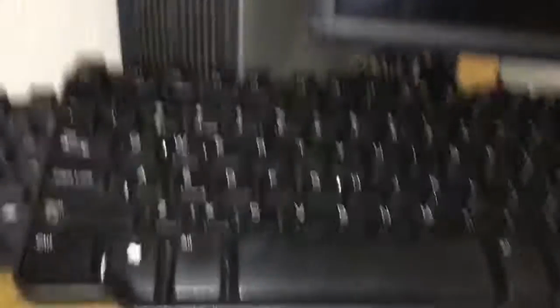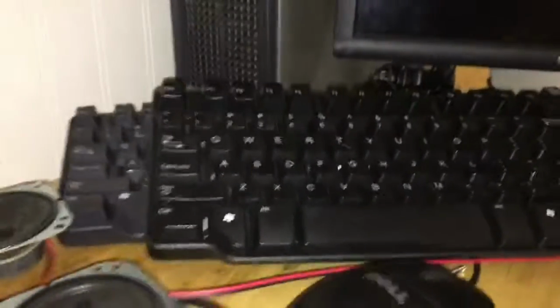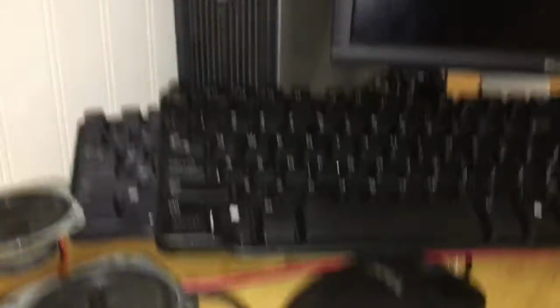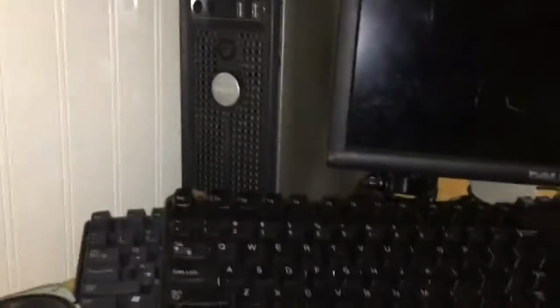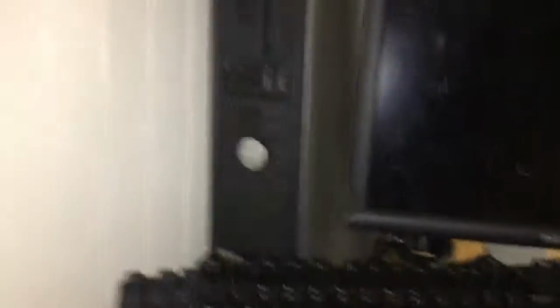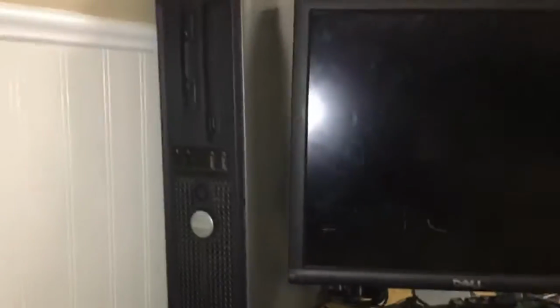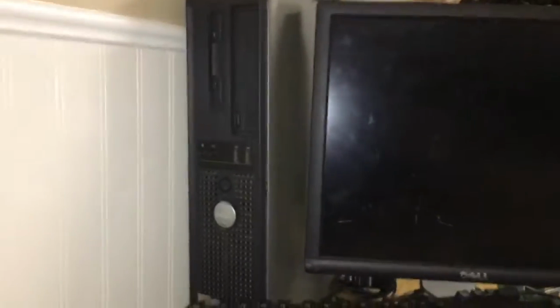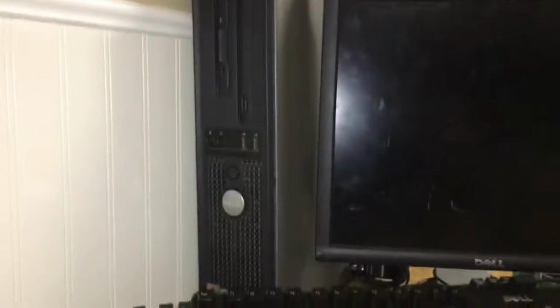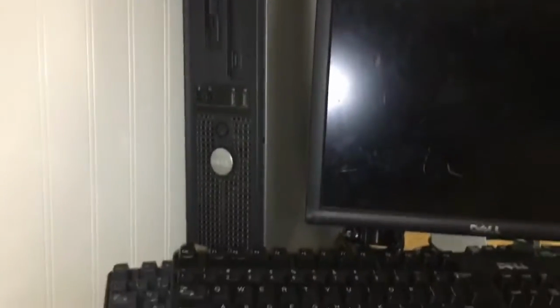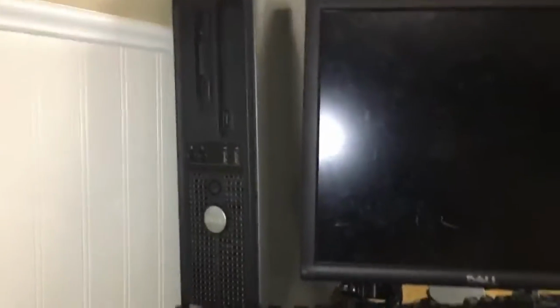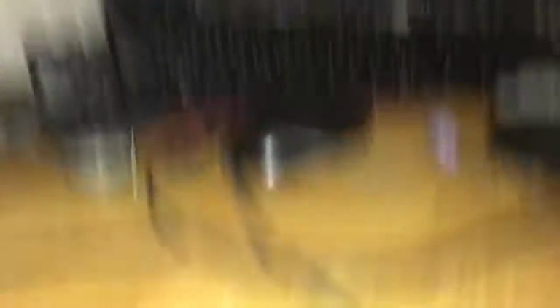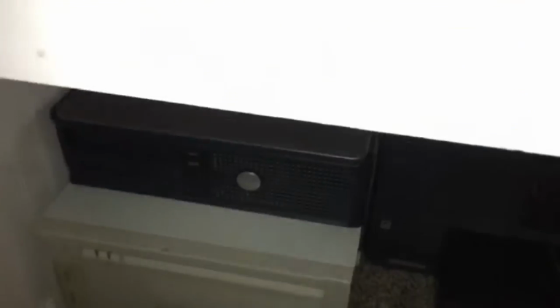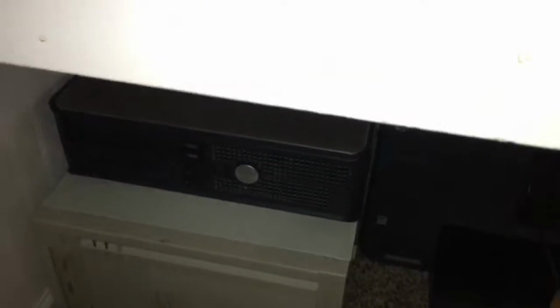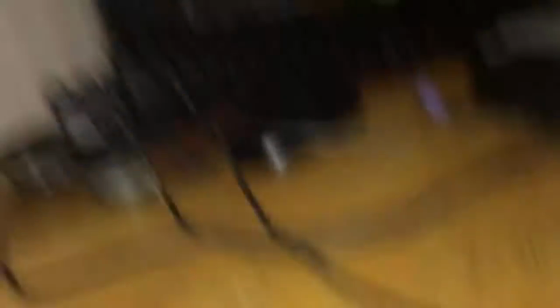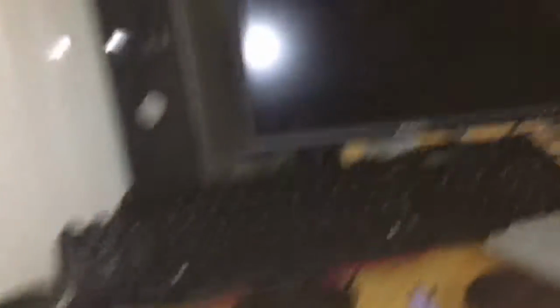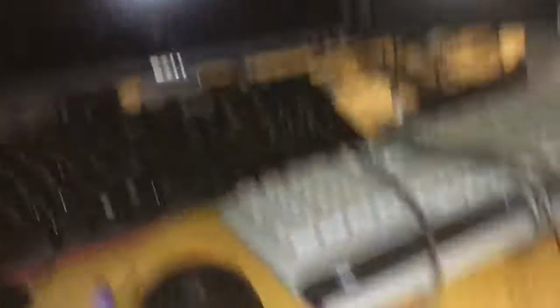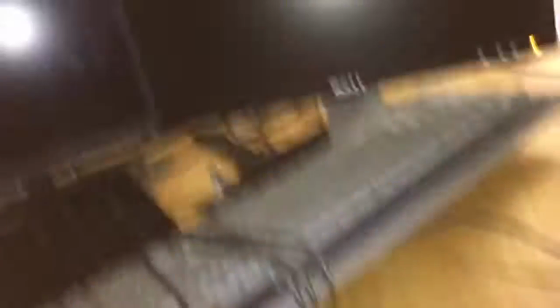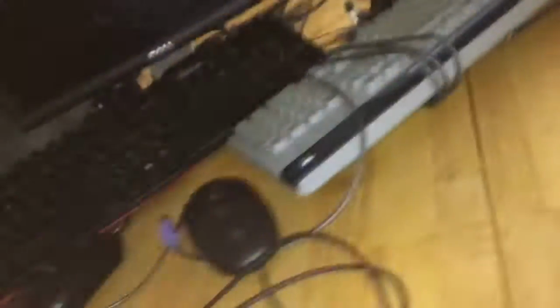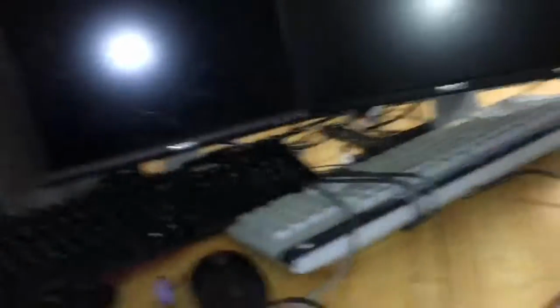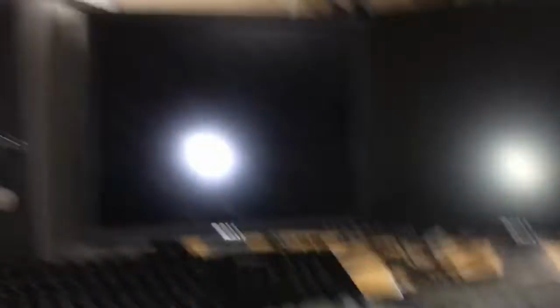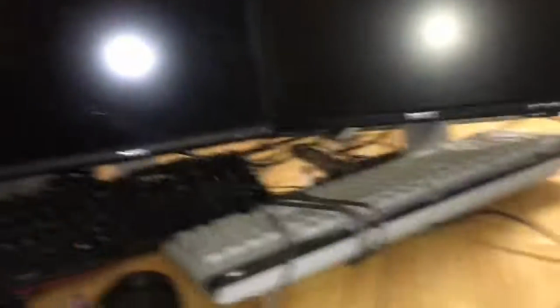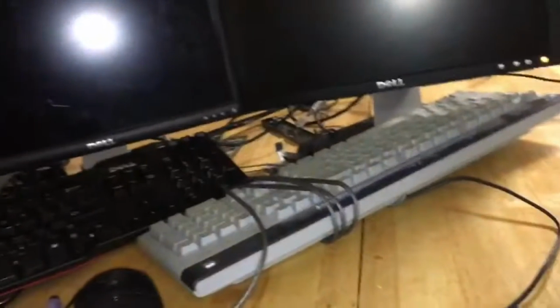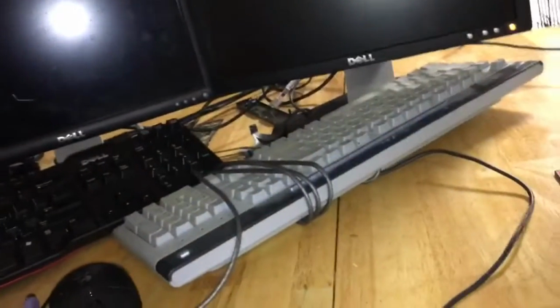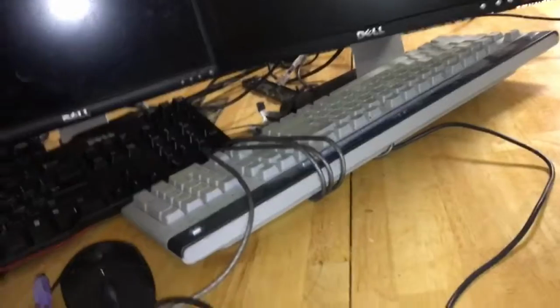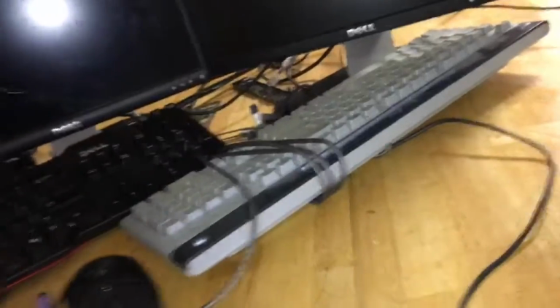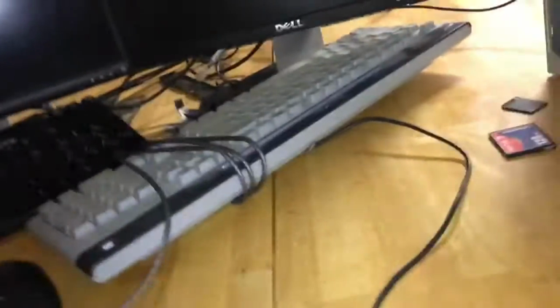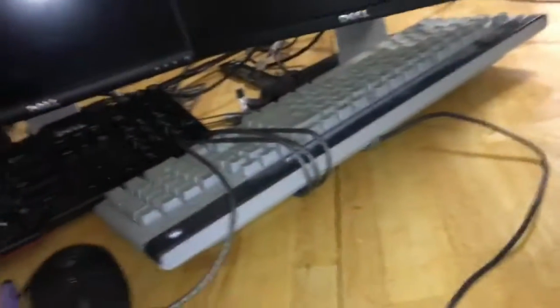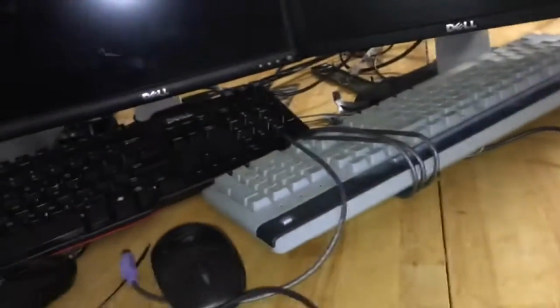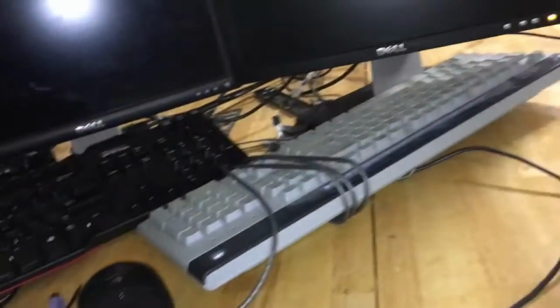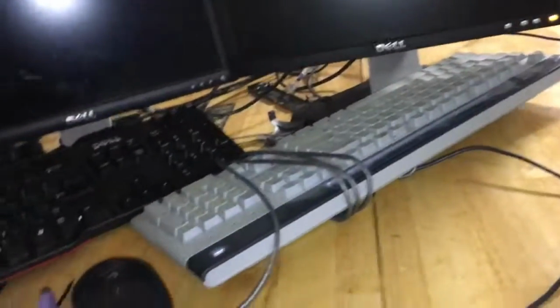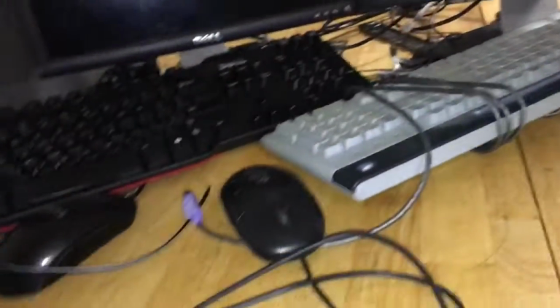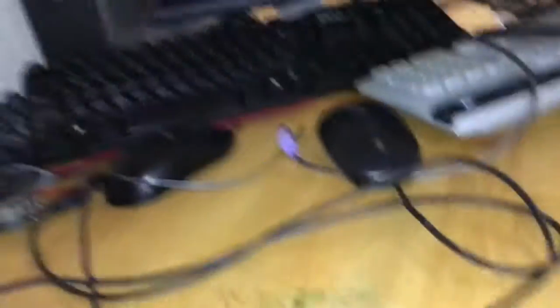I got these Dell Optiplex GX520s. I got three of them from my school. I have one of them at my friend Jack's house - he's borrowing one. And I gave him a monitor, keyboard, and mouse.